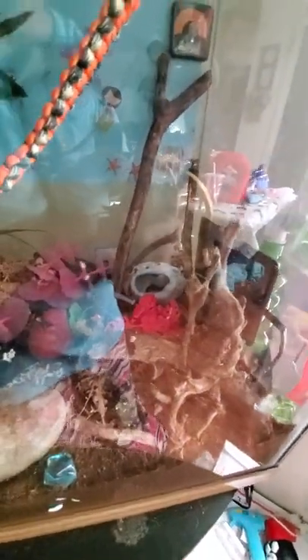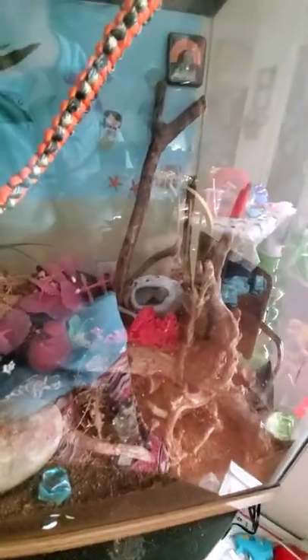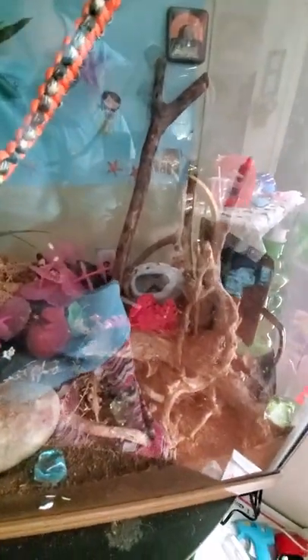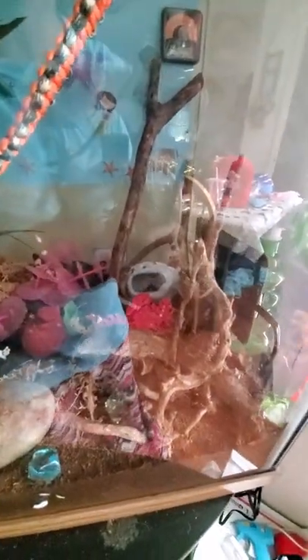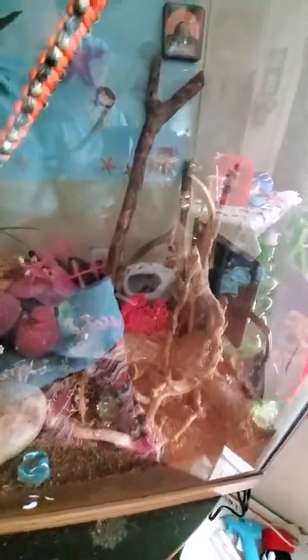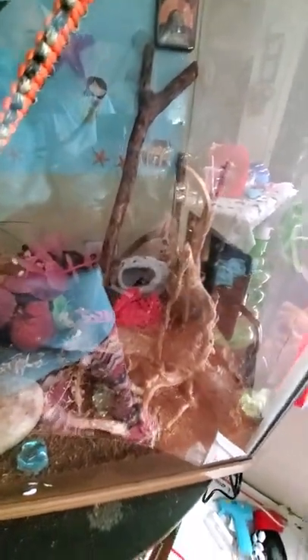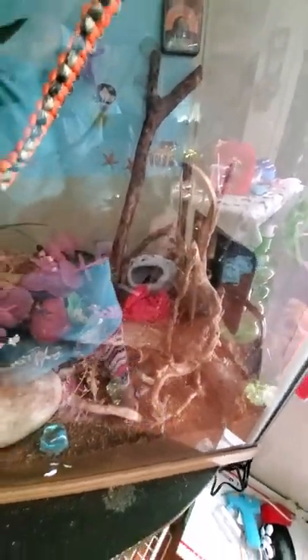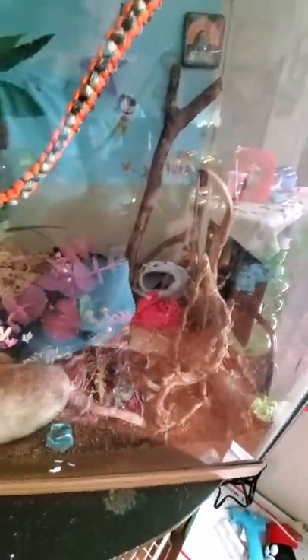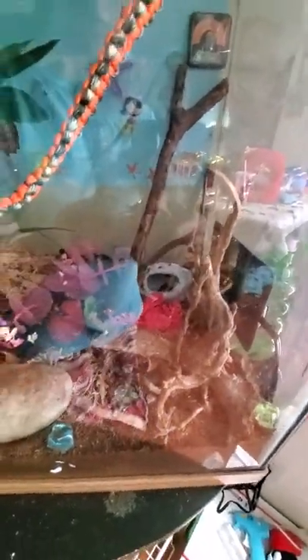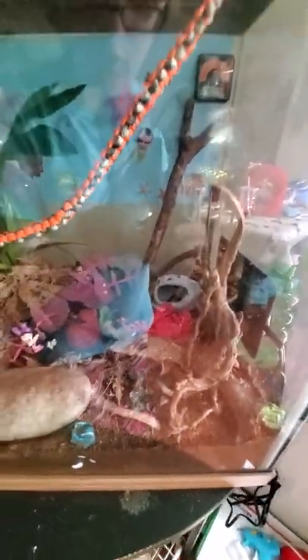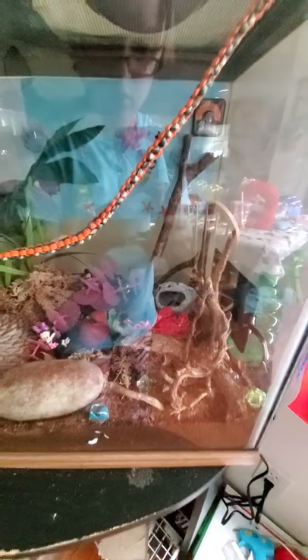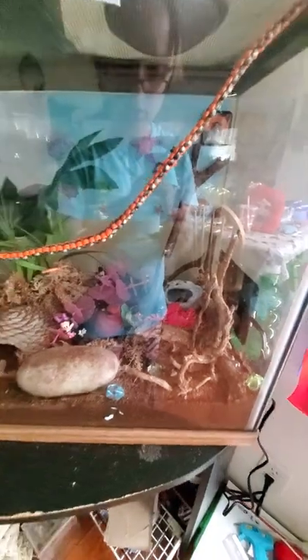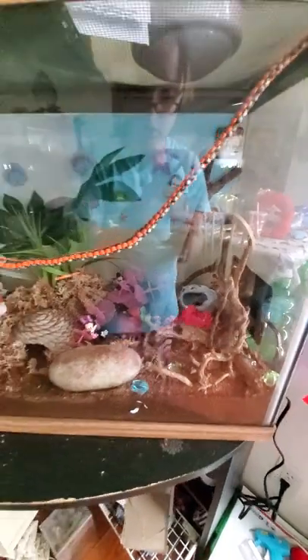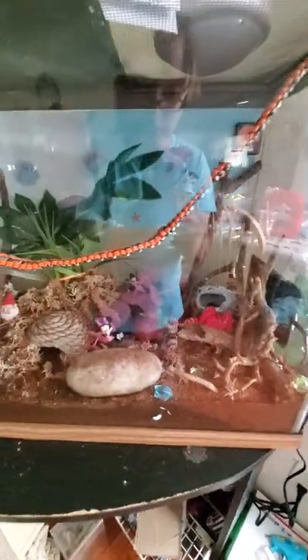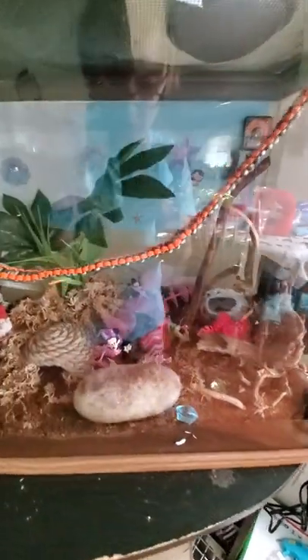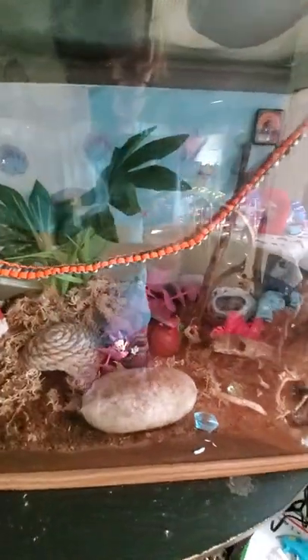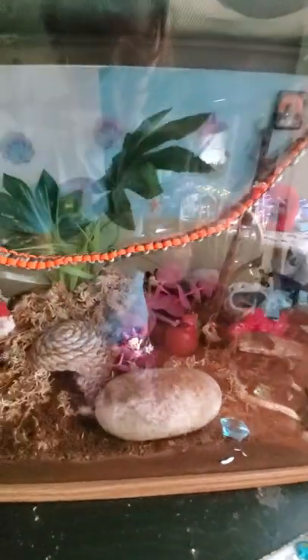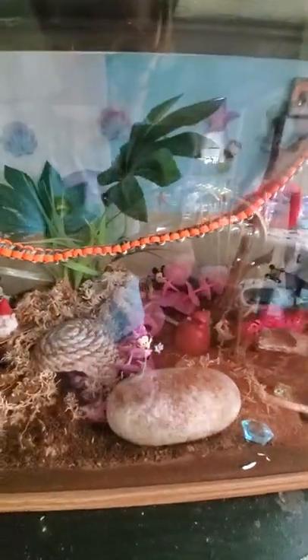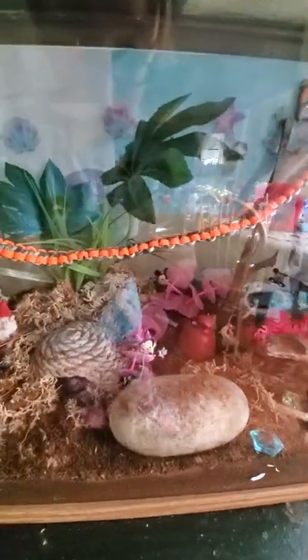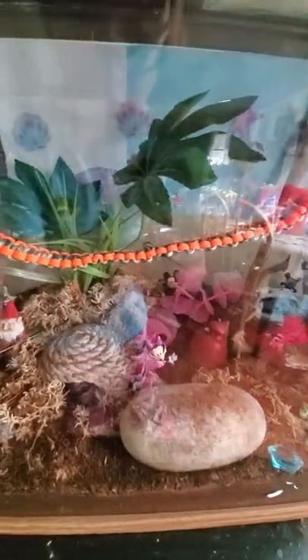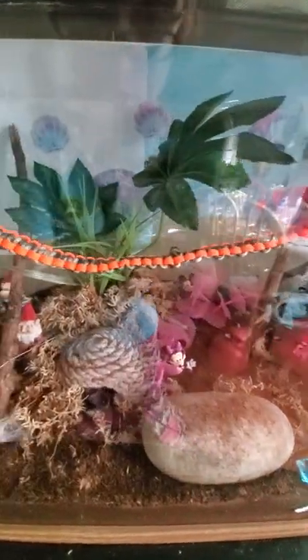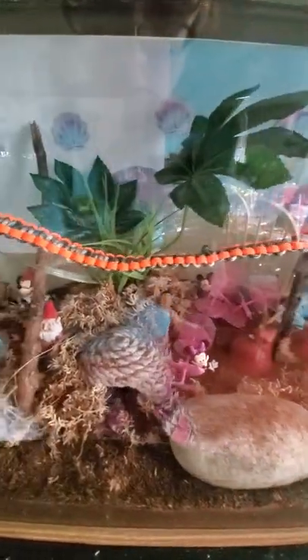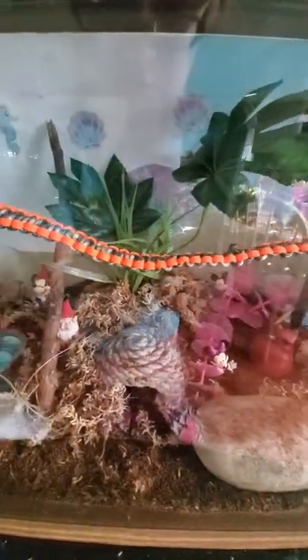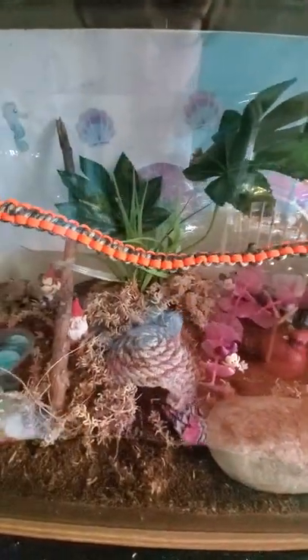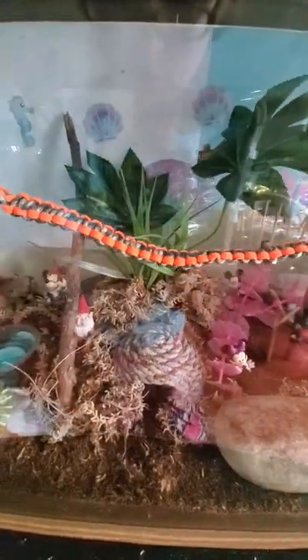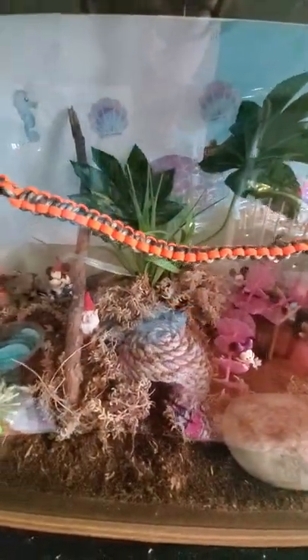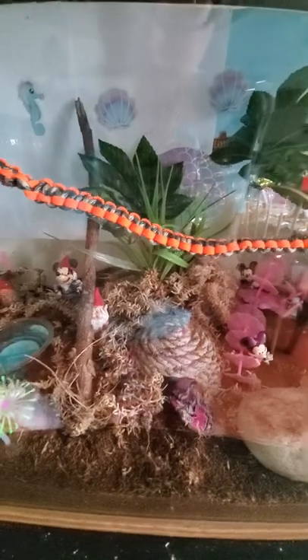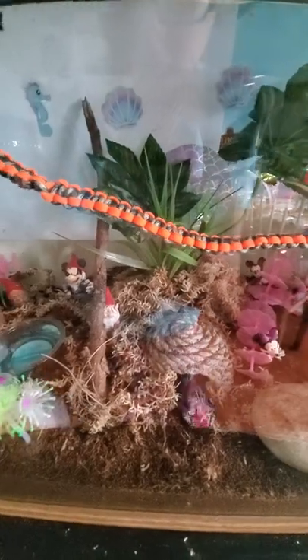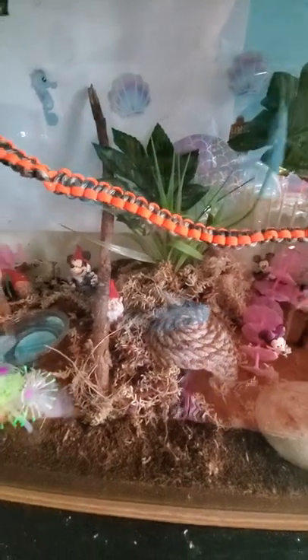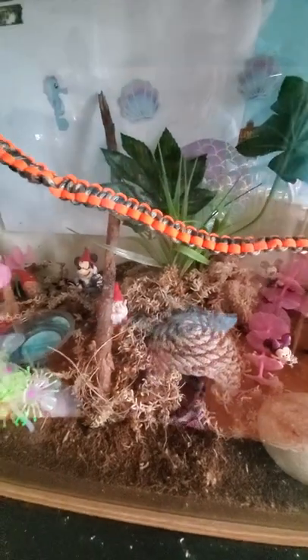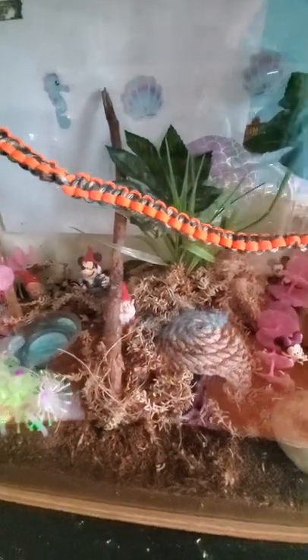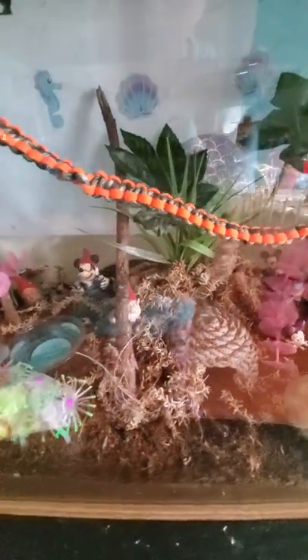He's currently hiding, so I can't show him to you unfortunately, but I just wanted to zoom in and kind of show y'all what I have in here.